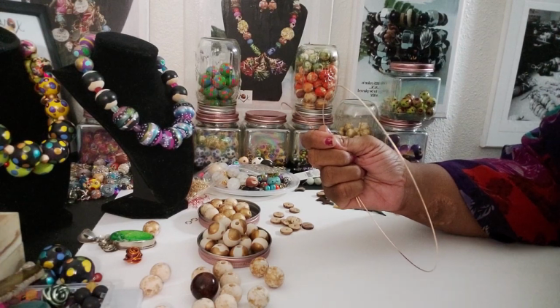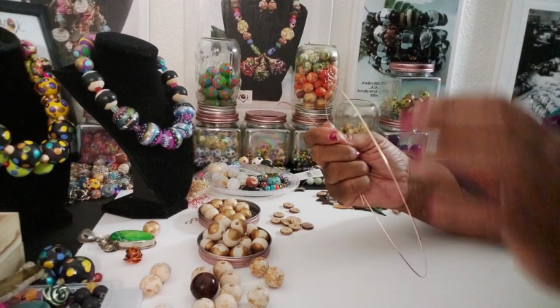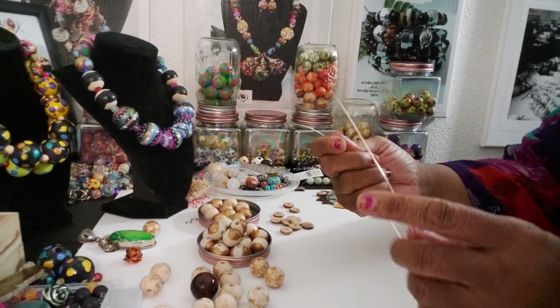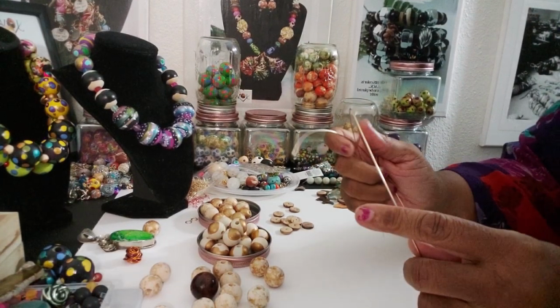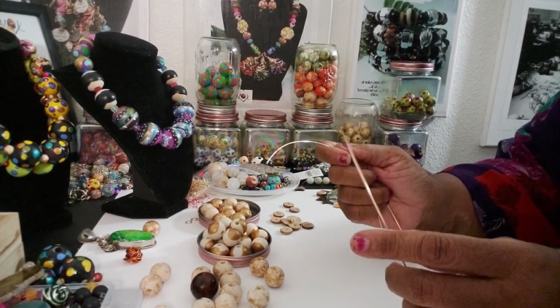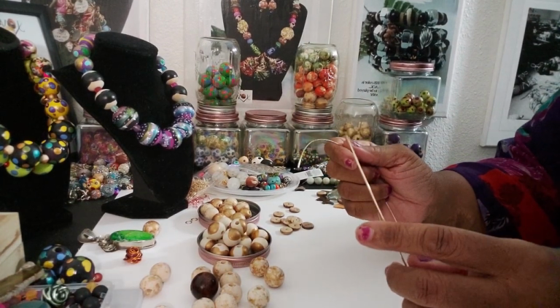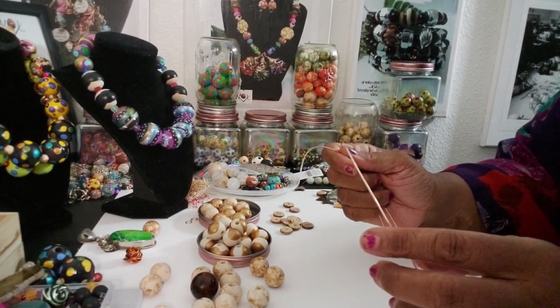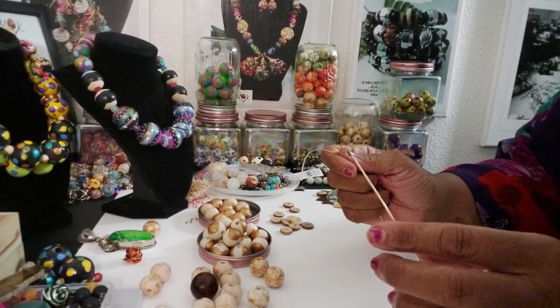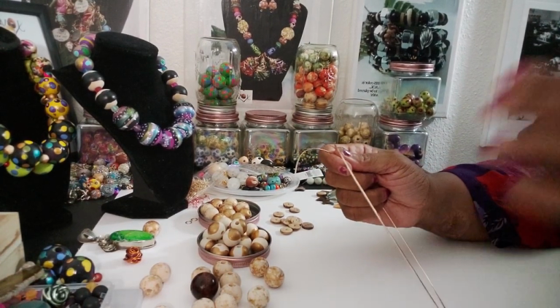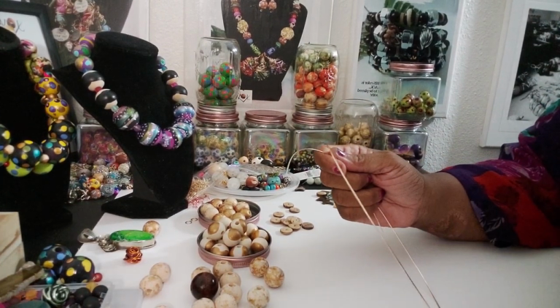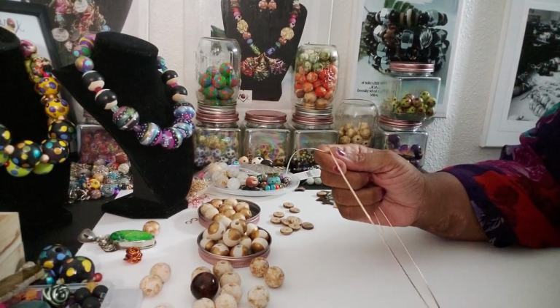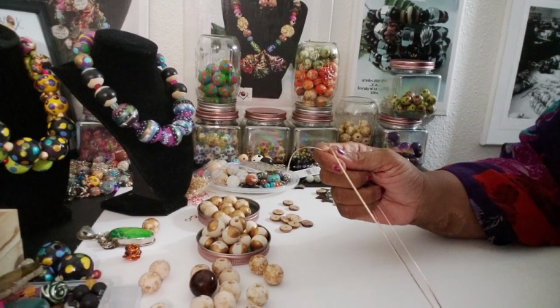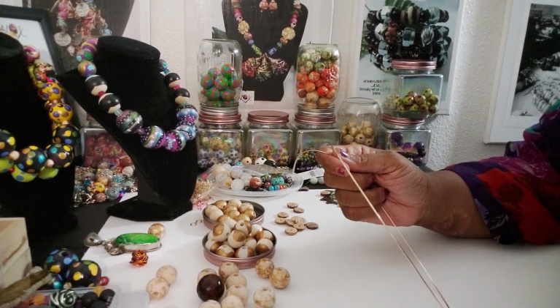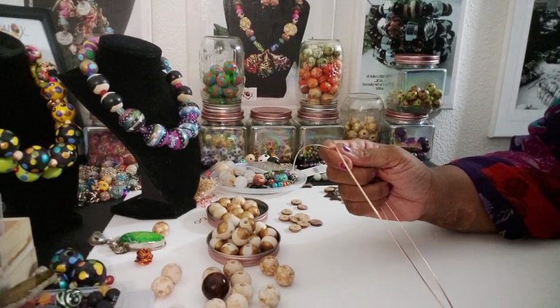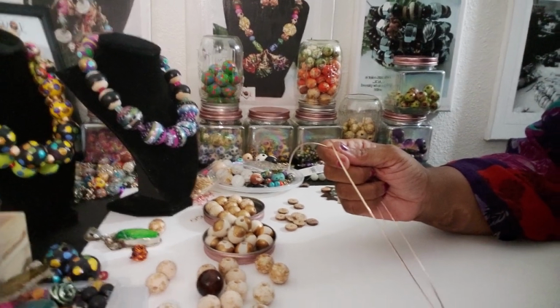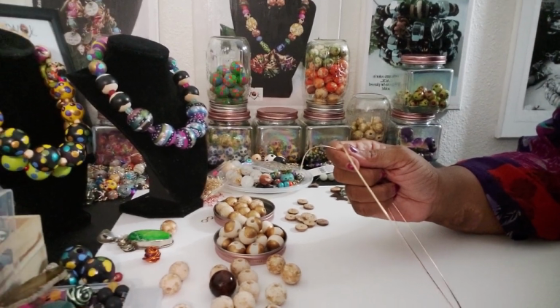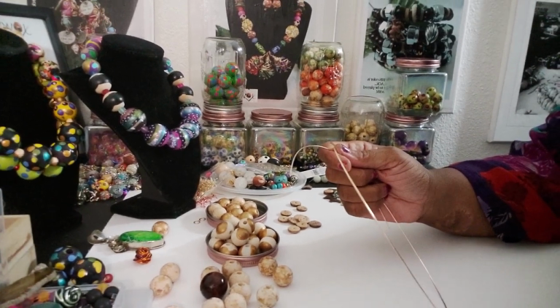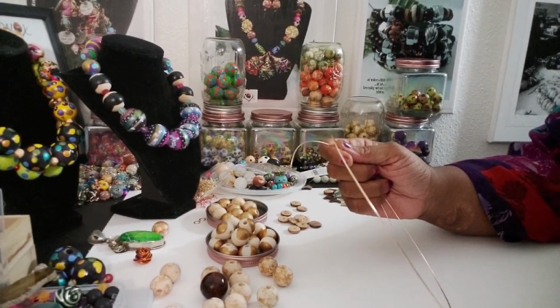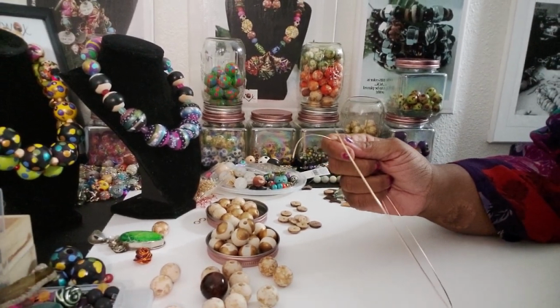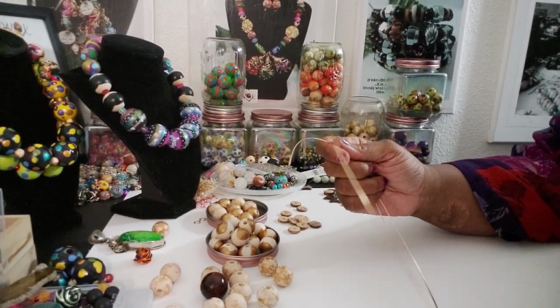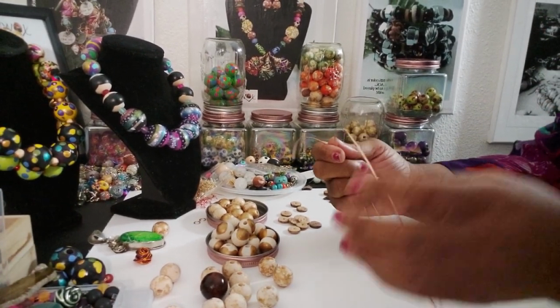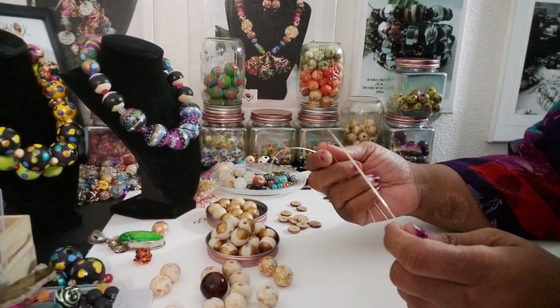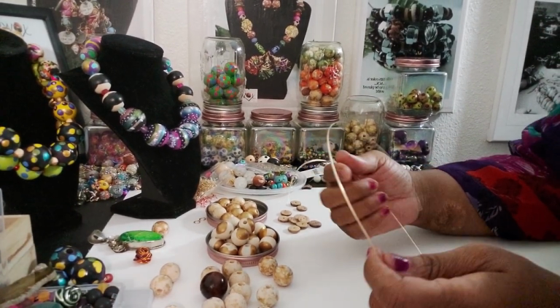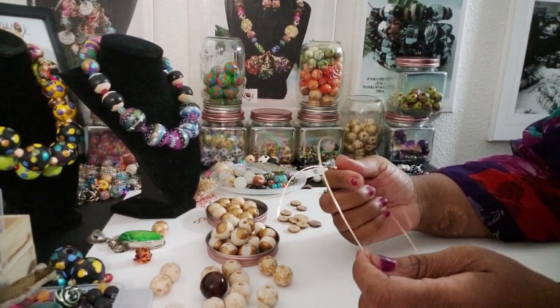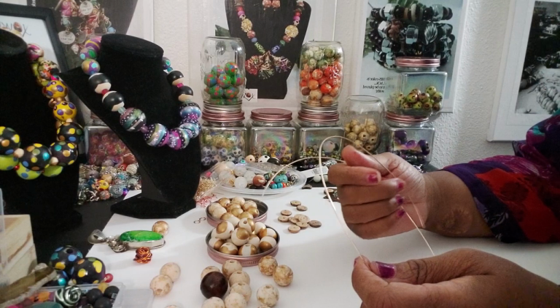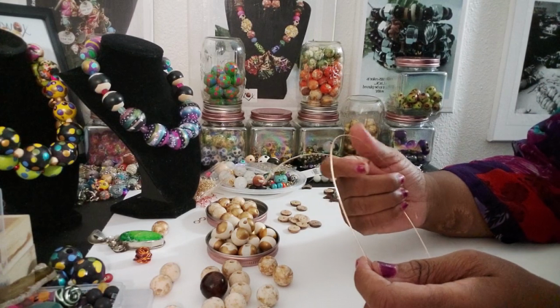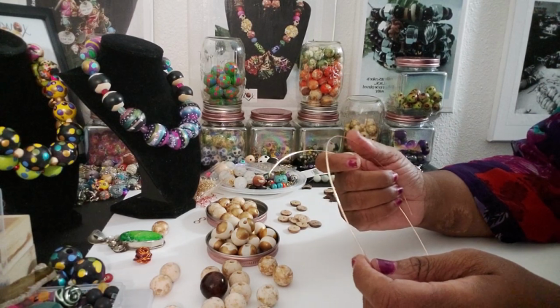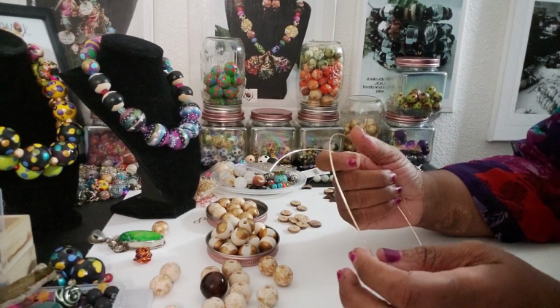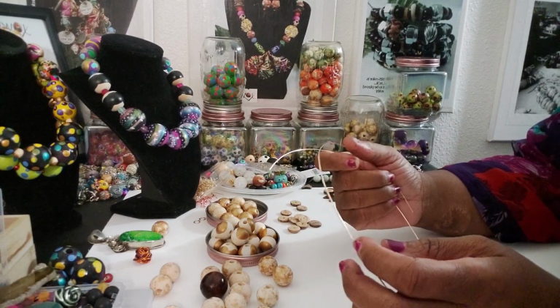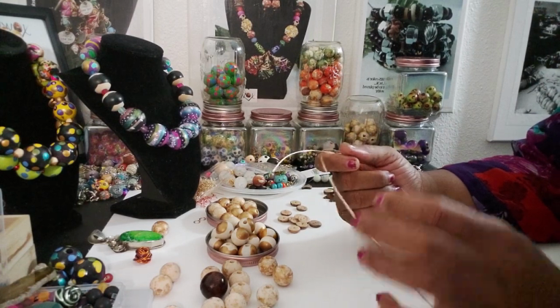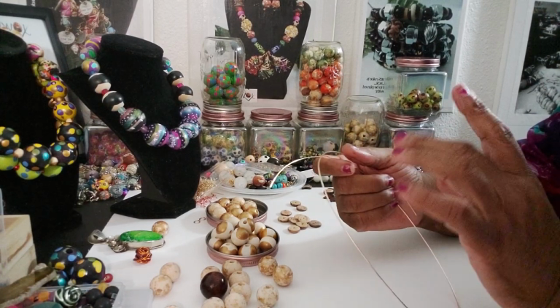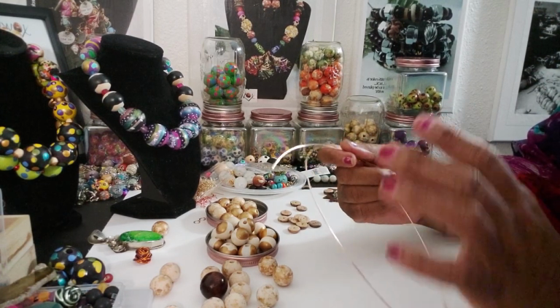Well, hey family, this is Darlene back here again, still making these chokers. I do have three made.